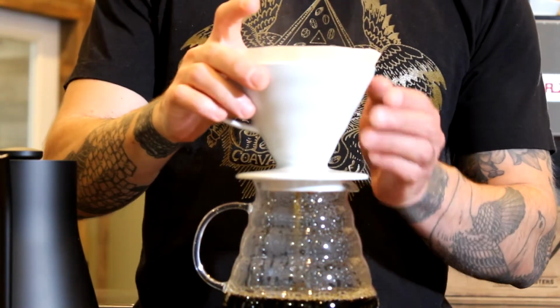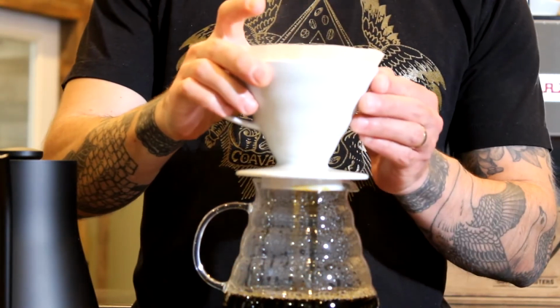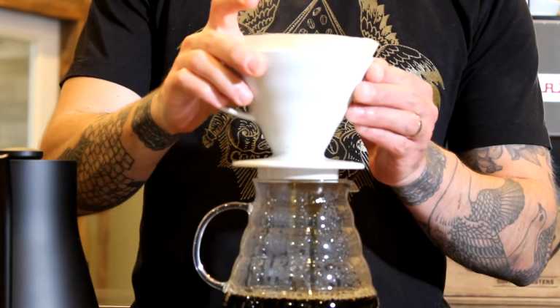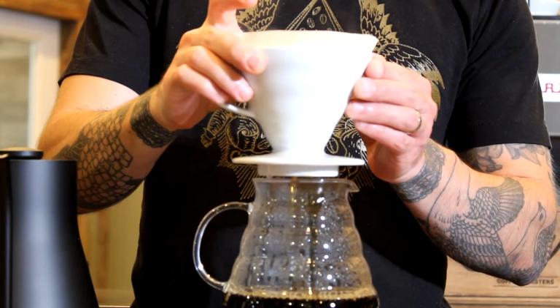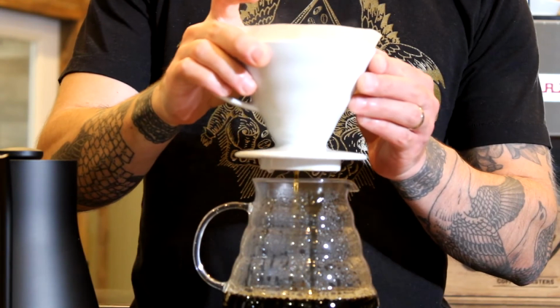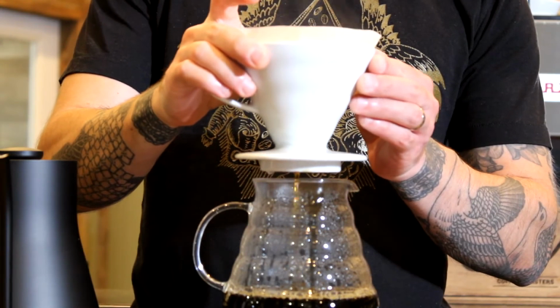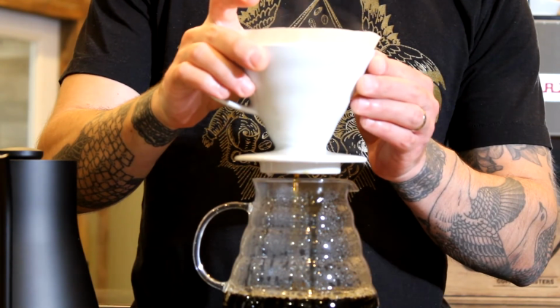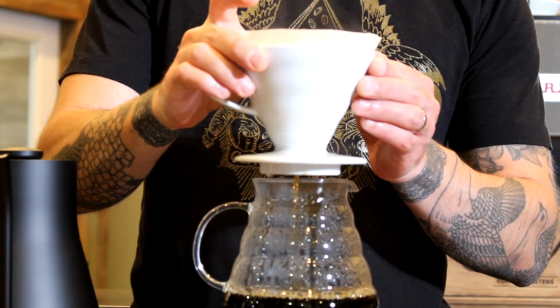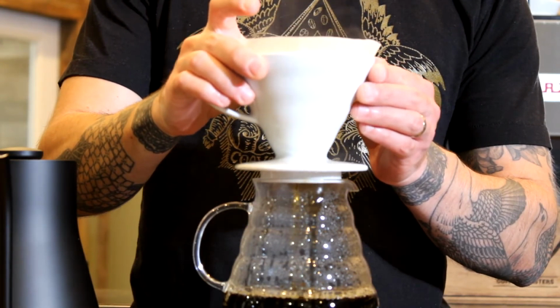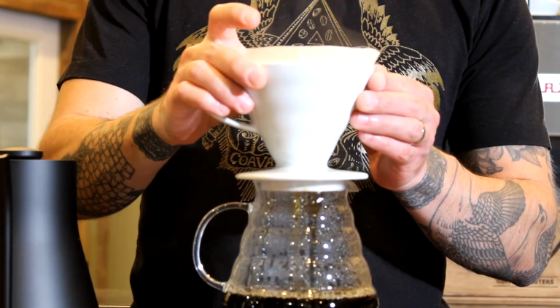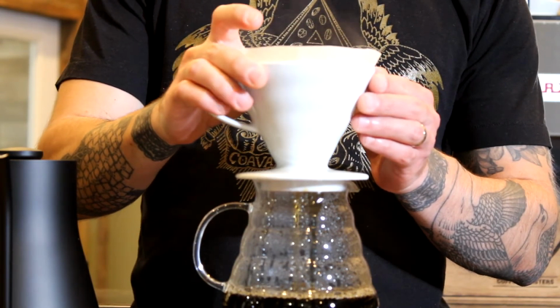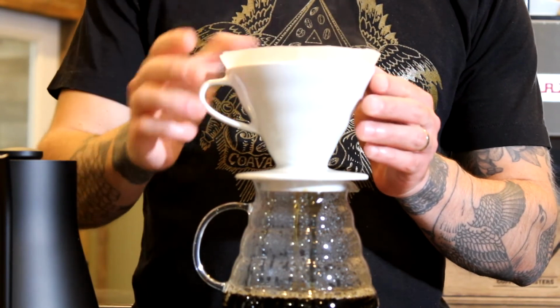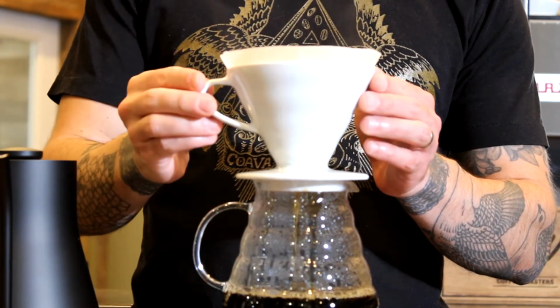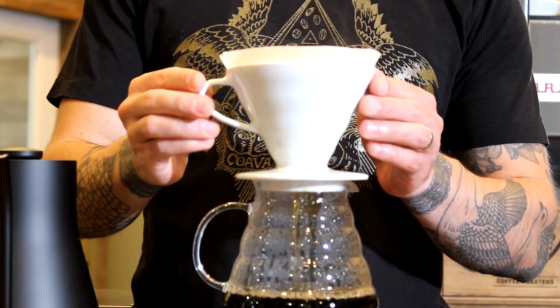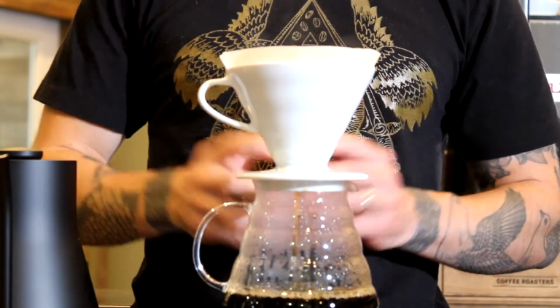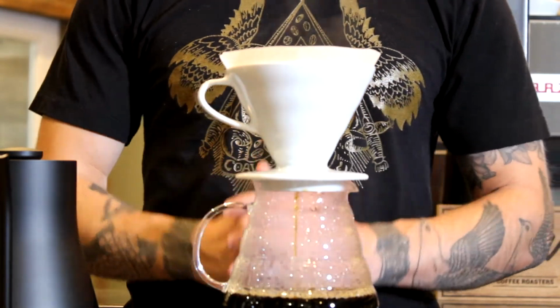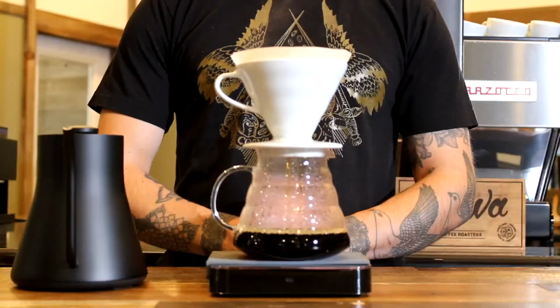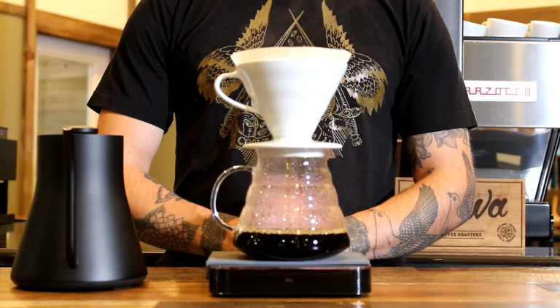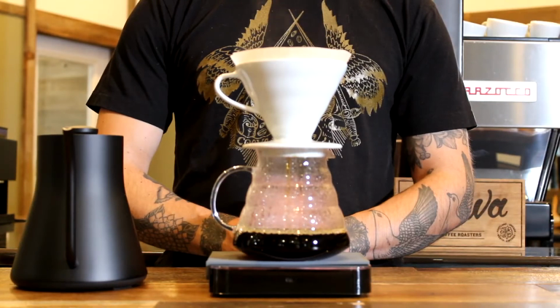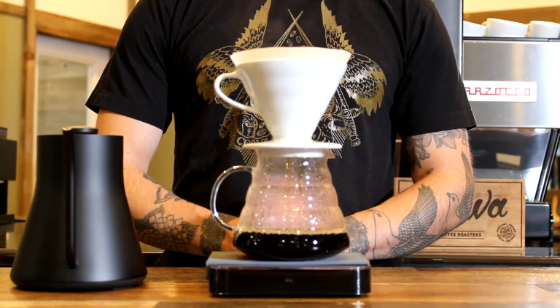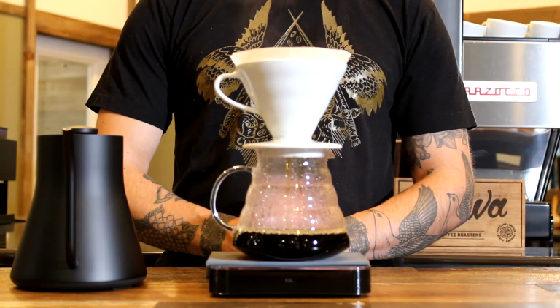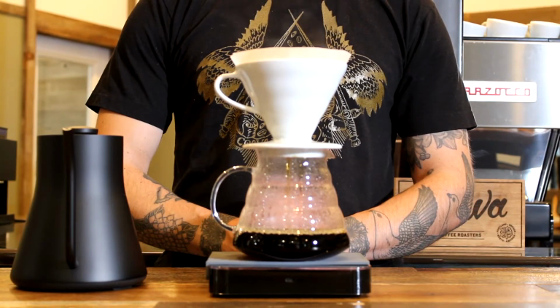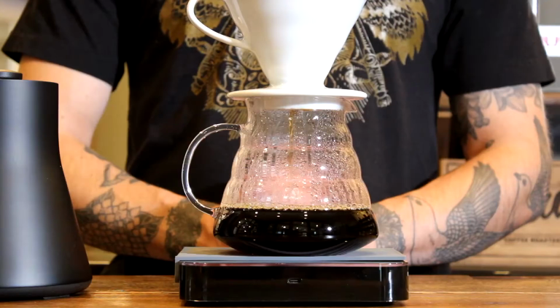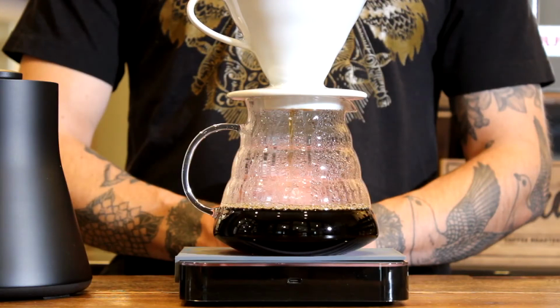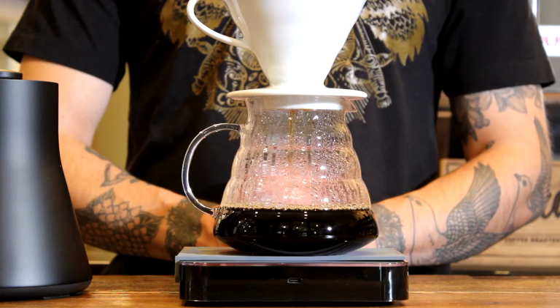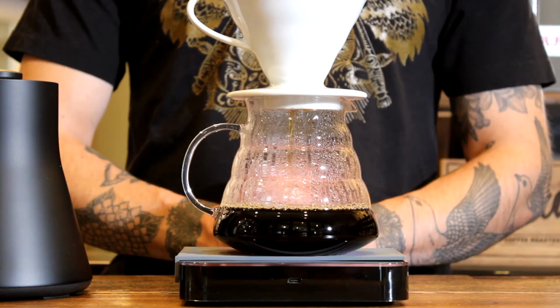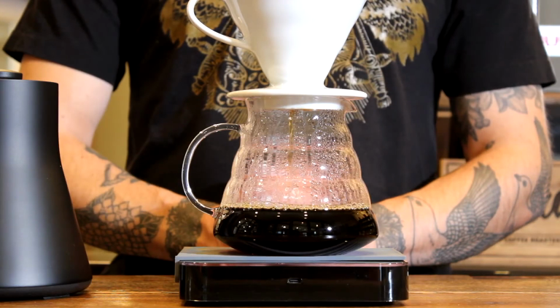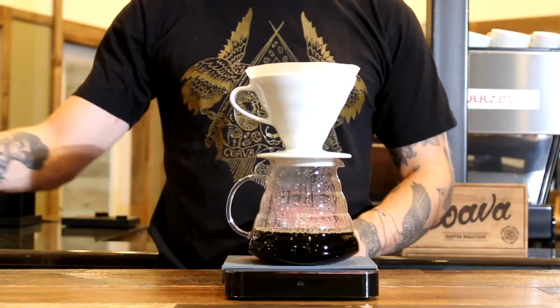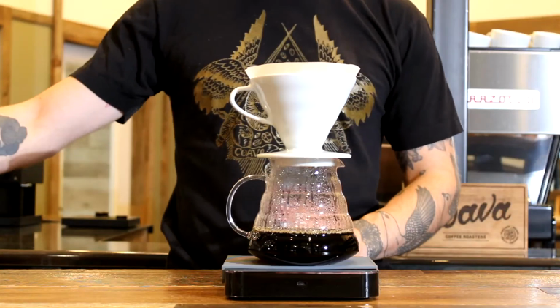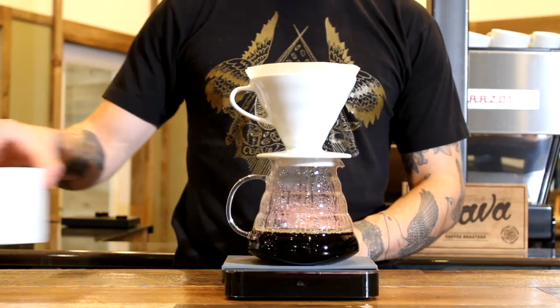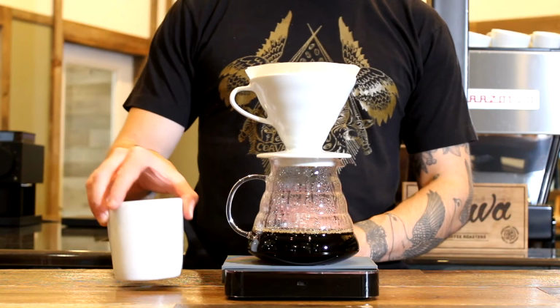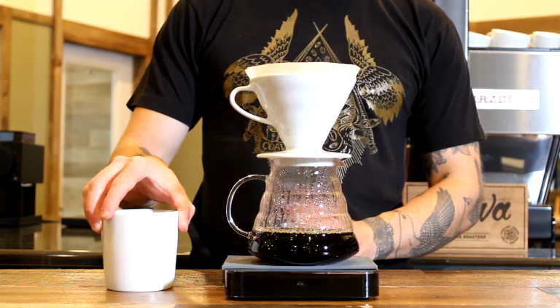Immediately follow this pour by again lifting the brewer and giving the slurry a small swirl. Brew time should finish between 3 minutes and 3 minutes 30 seconds for an ideal extraction.